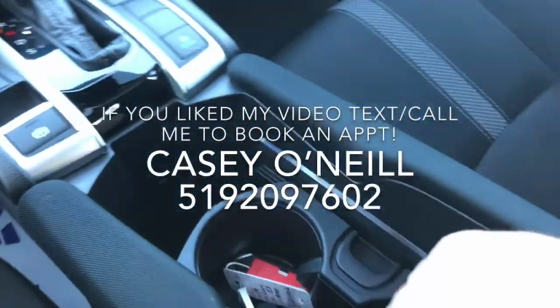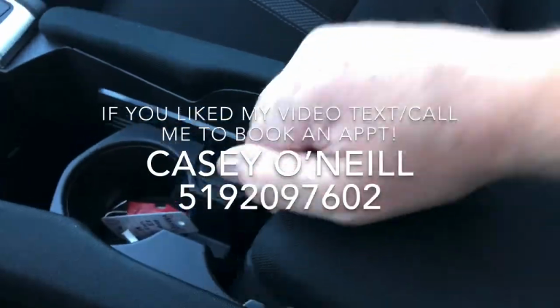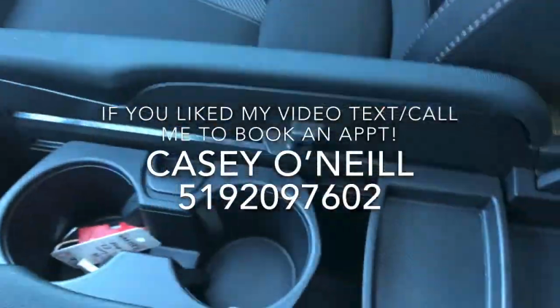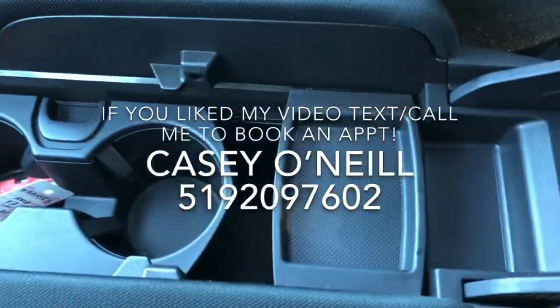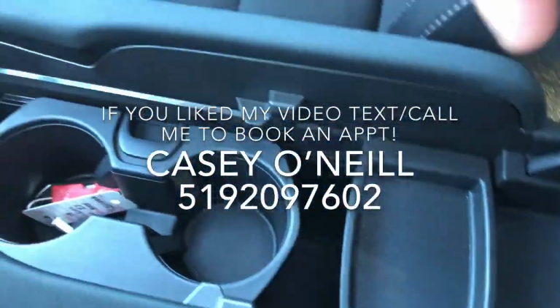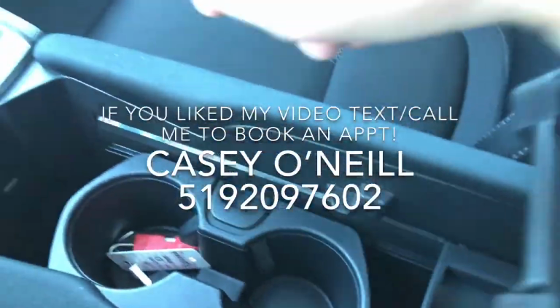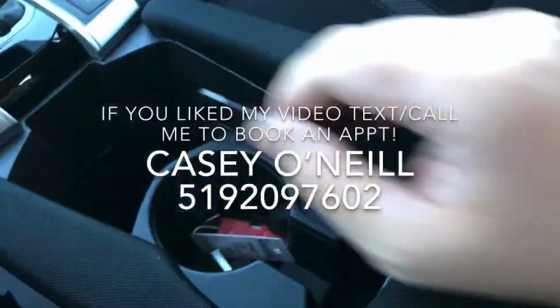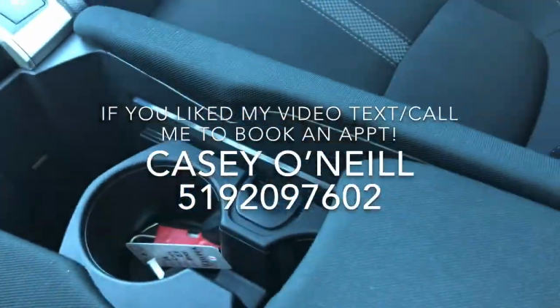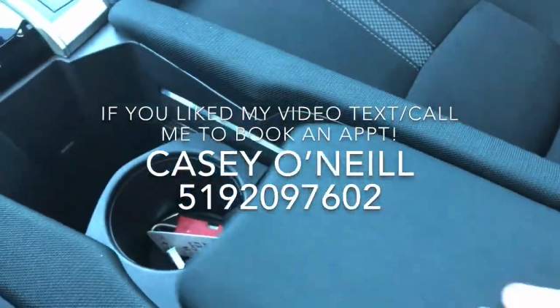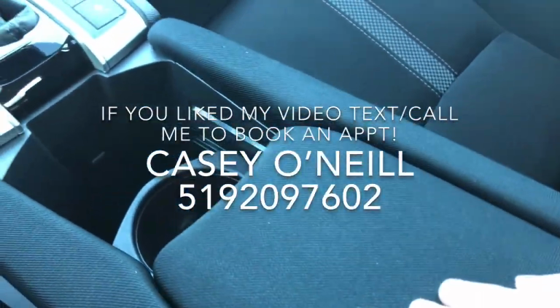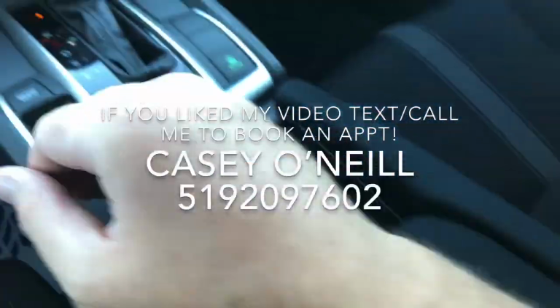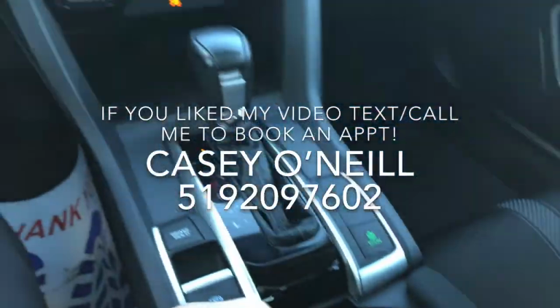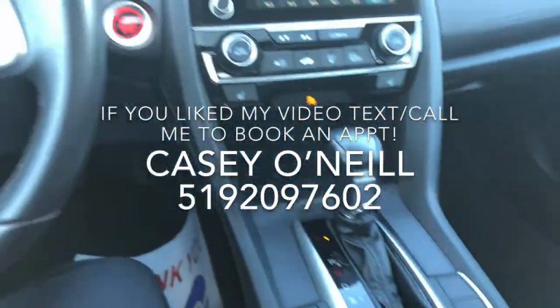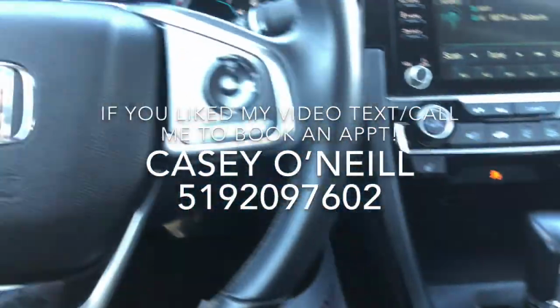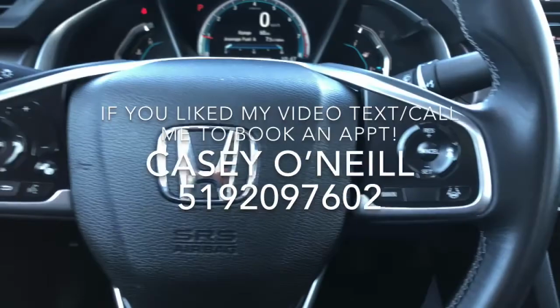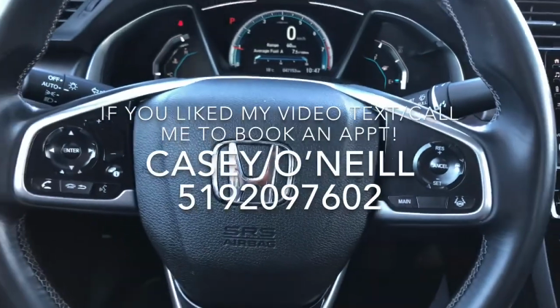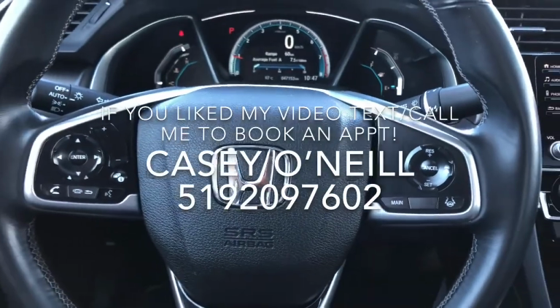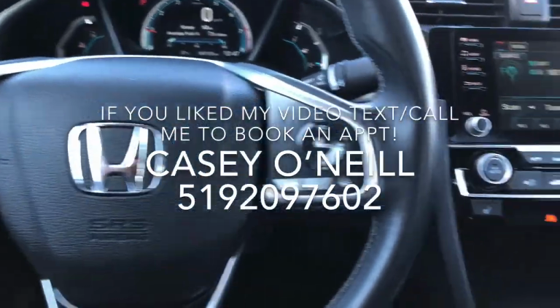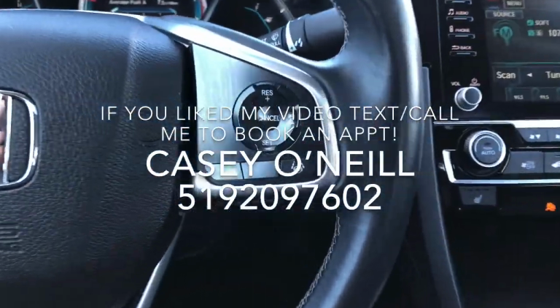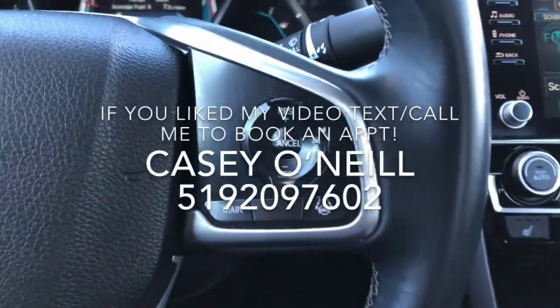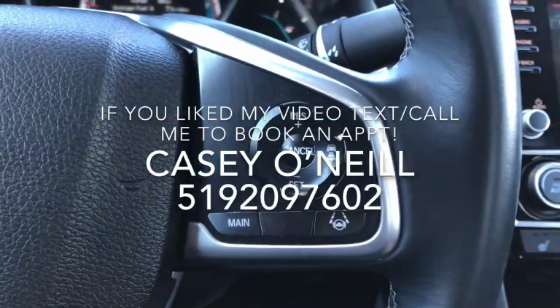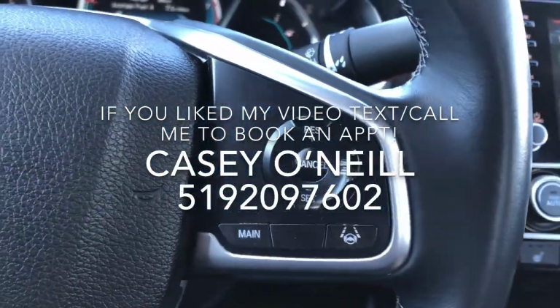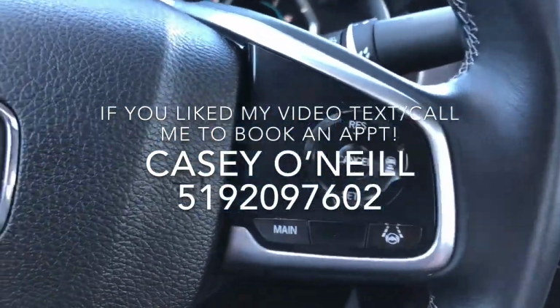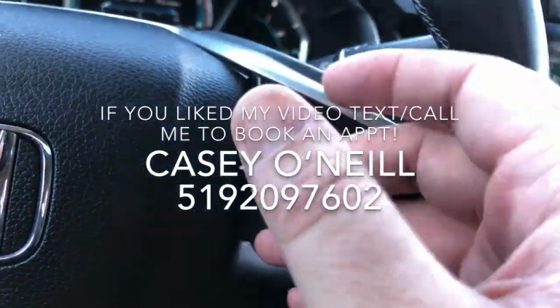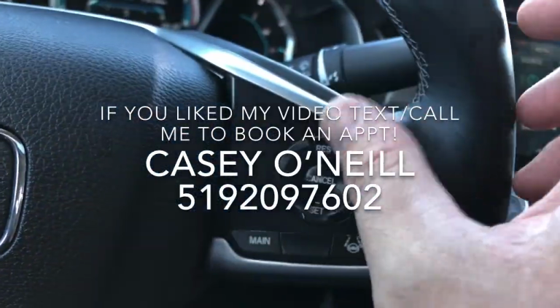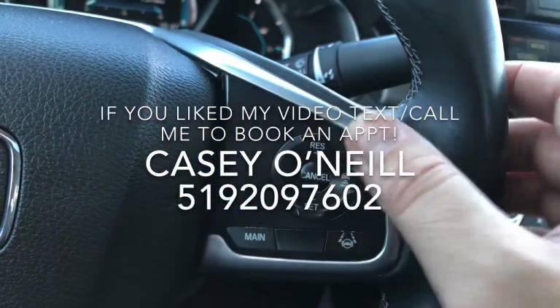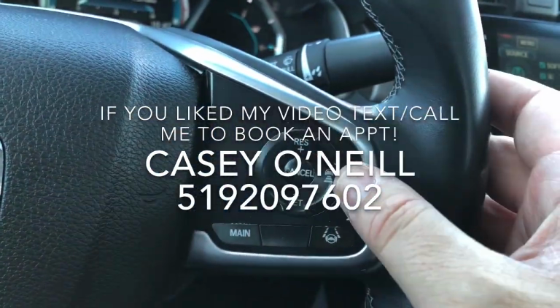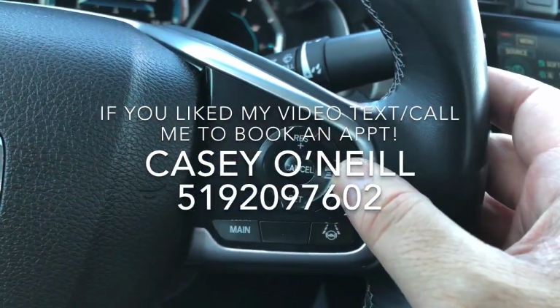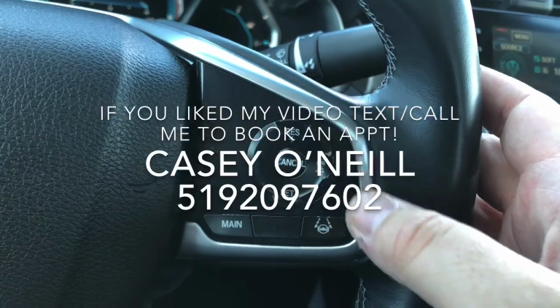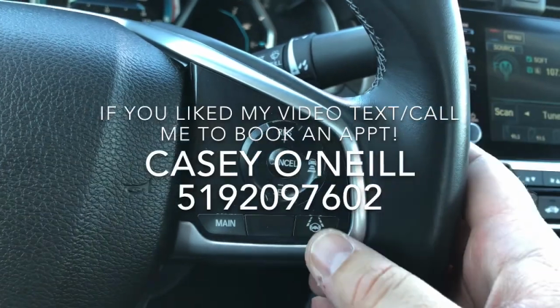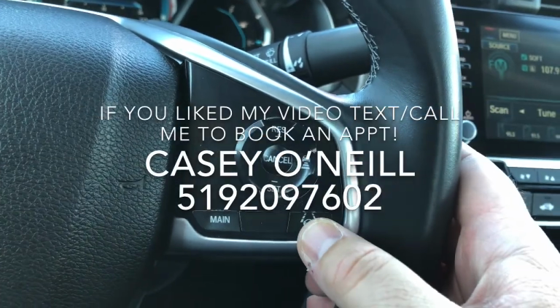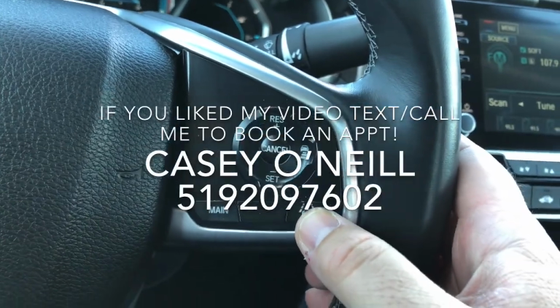Everything opens up here. You've got lots of storage, and the armrest slides forward for a longer armrest. Up on your steering wheel, you've got cruise control options on the right-hand side with normal cruise control and adaptive cruise control, as well as lane keeping assist.